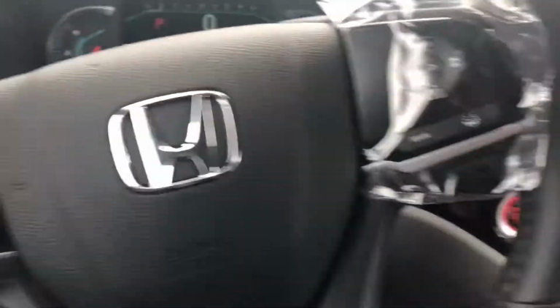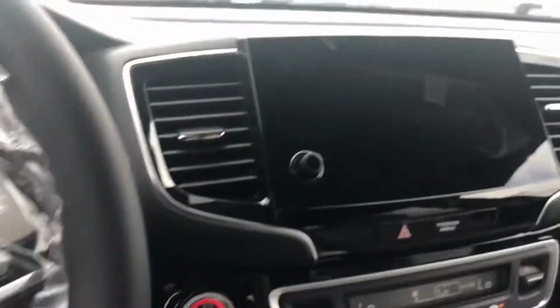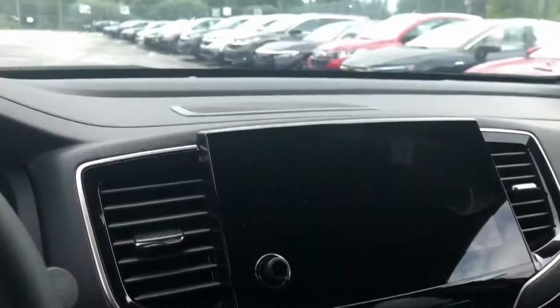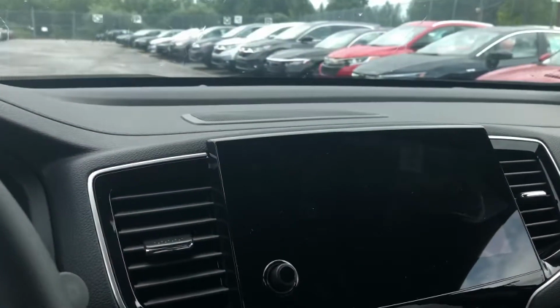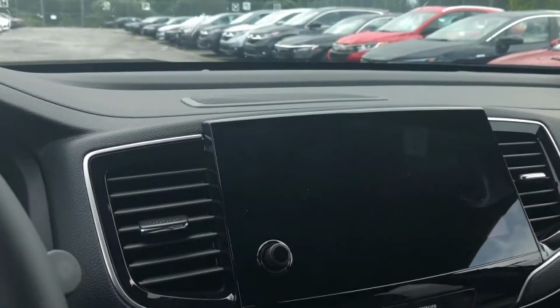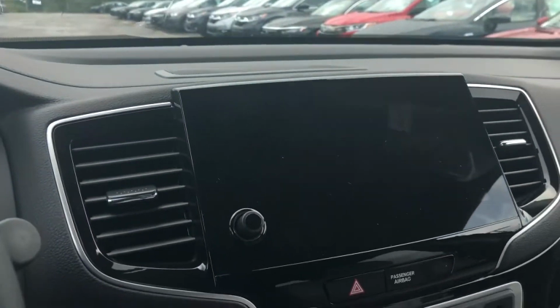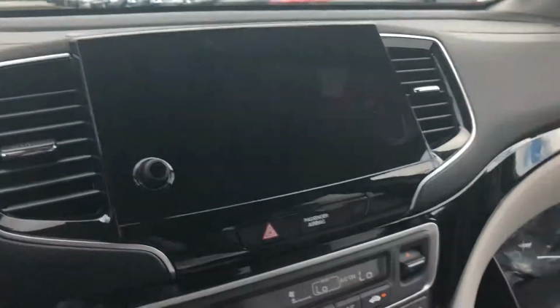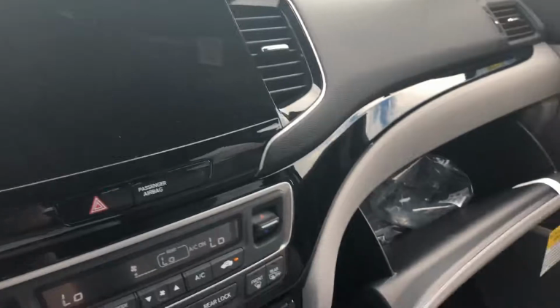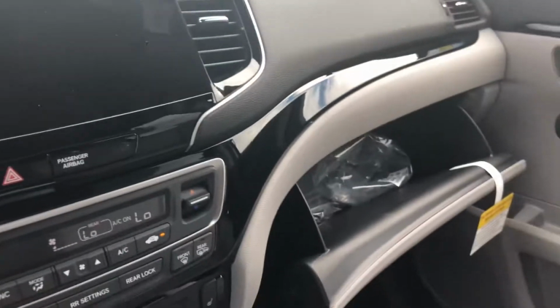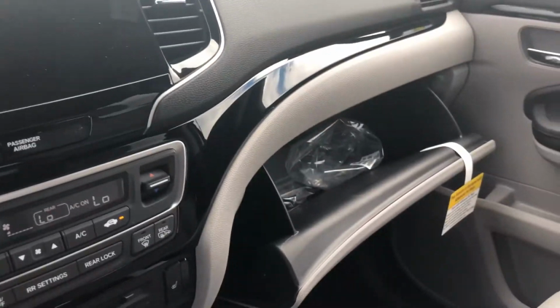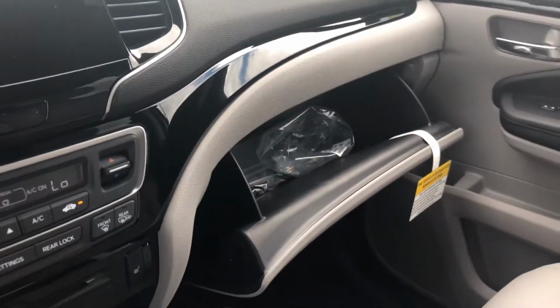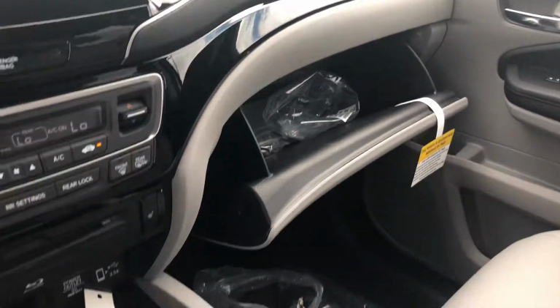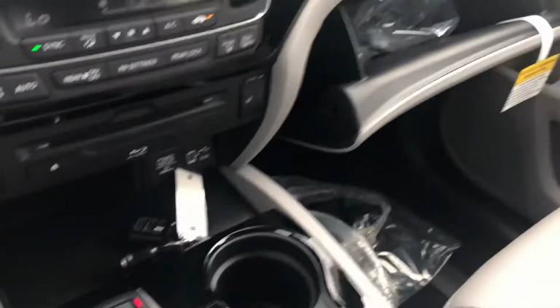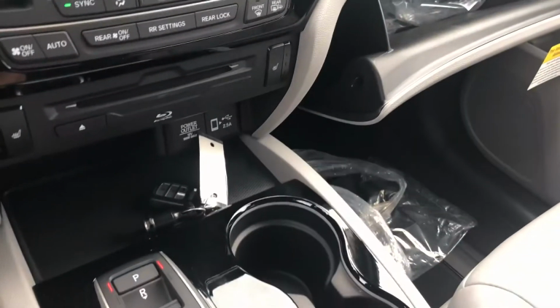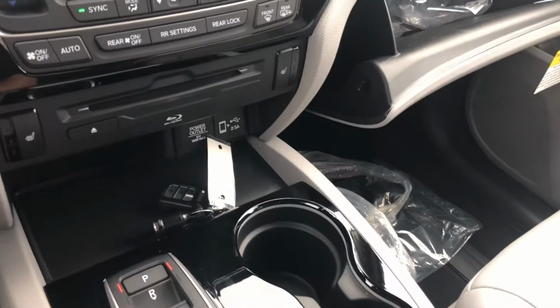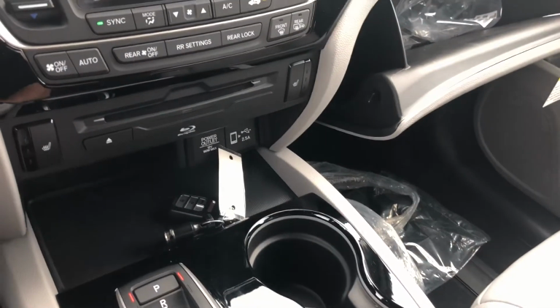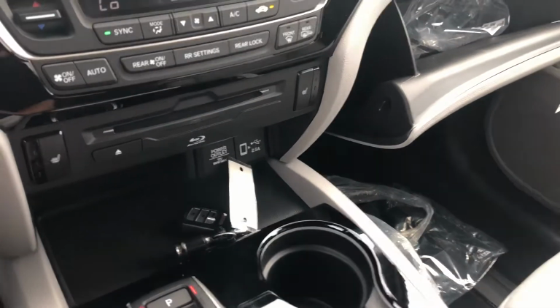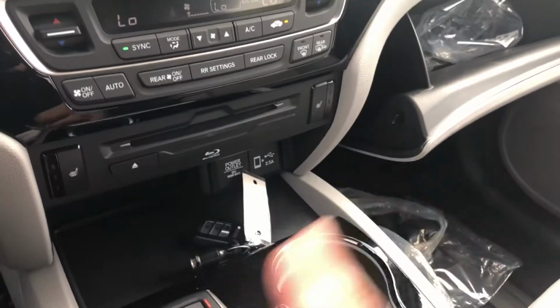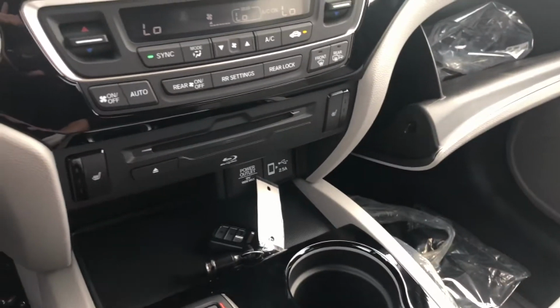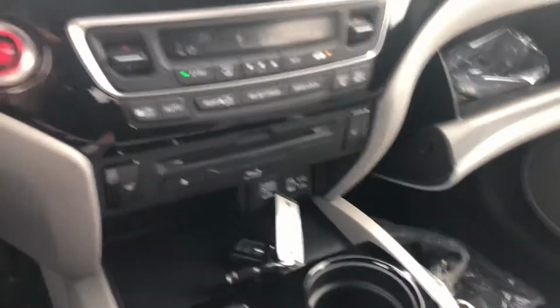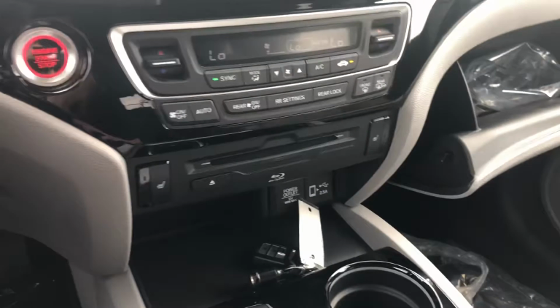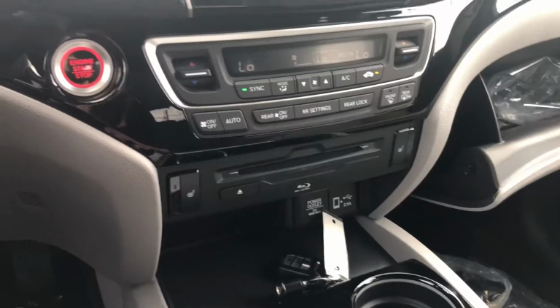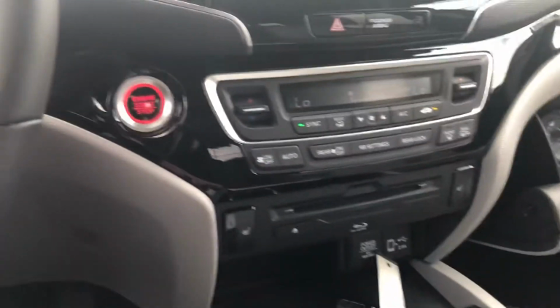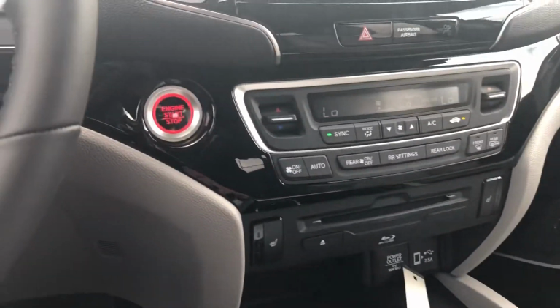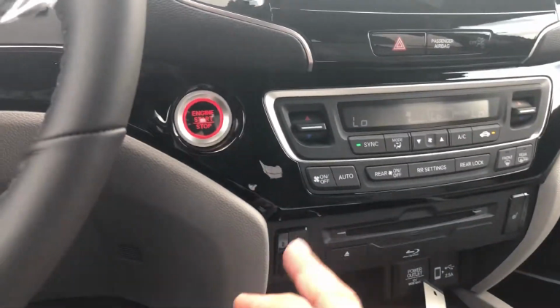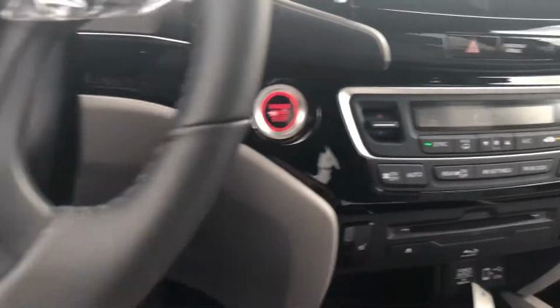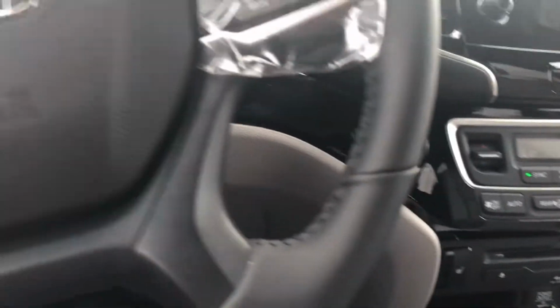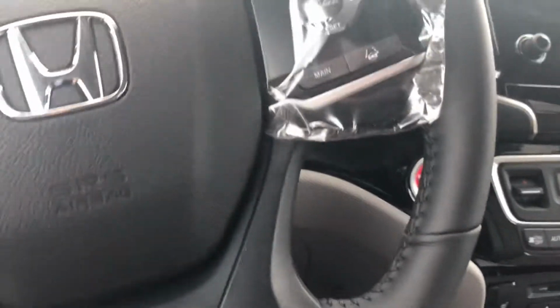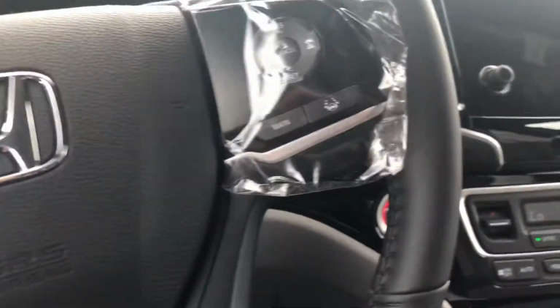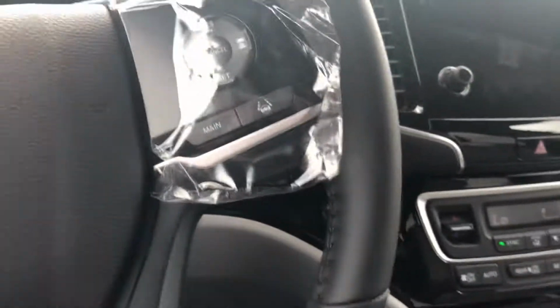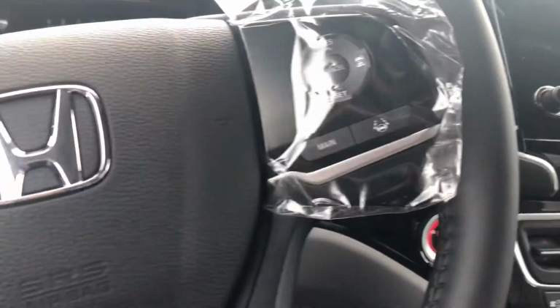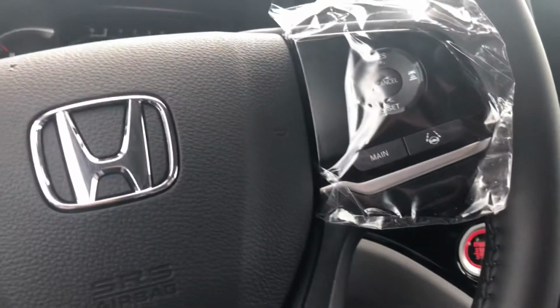Like I said, the display will work after our shop goes through the pre-delivery inspection. You get Apple CarPlay and Android Auto as well, dual front heated seats, and rear heated seats too.